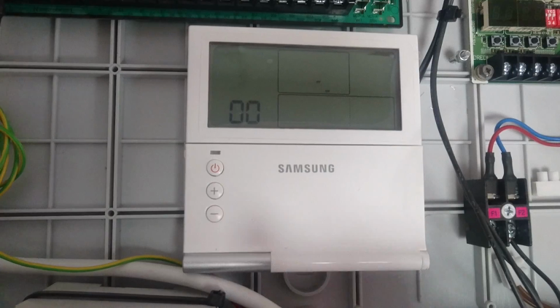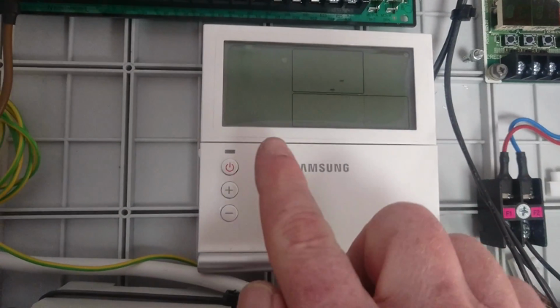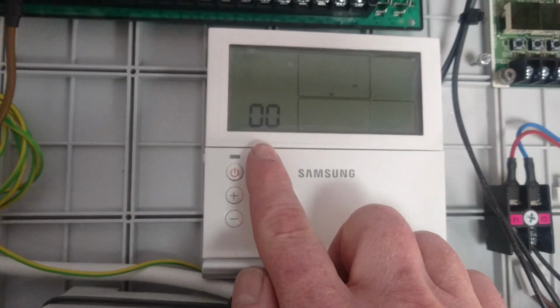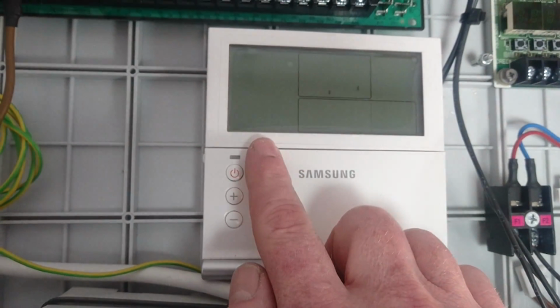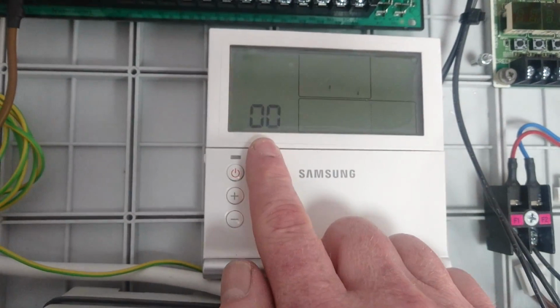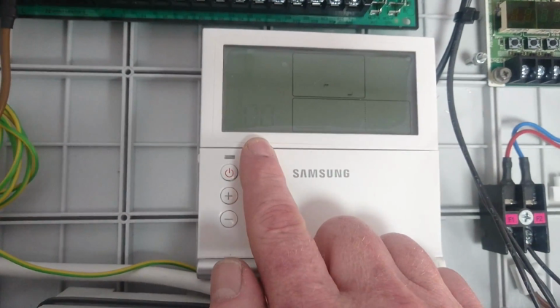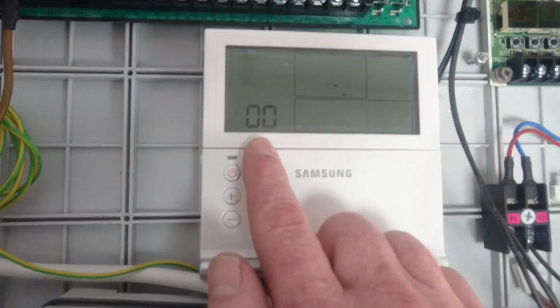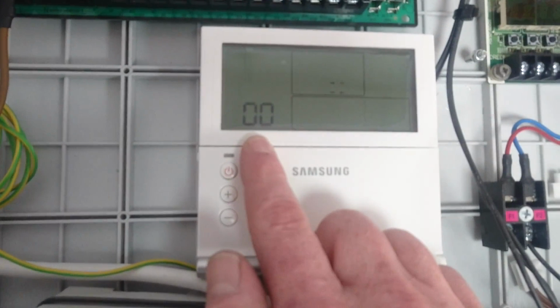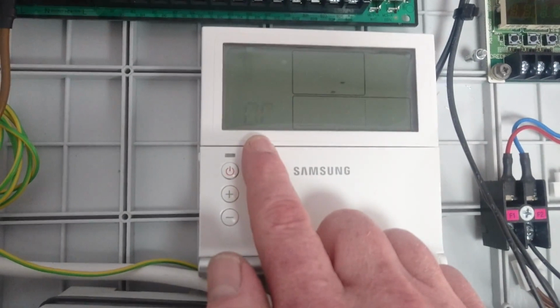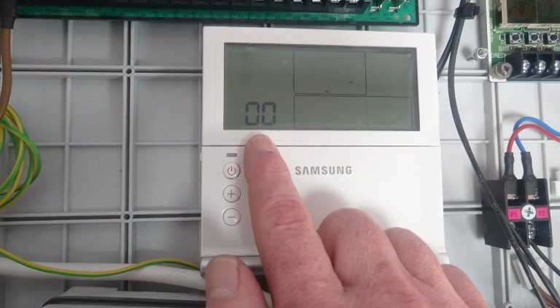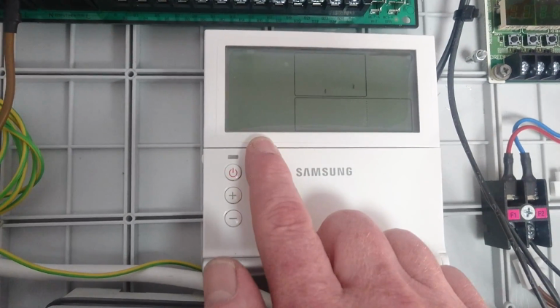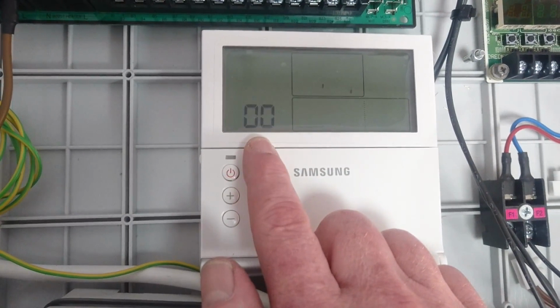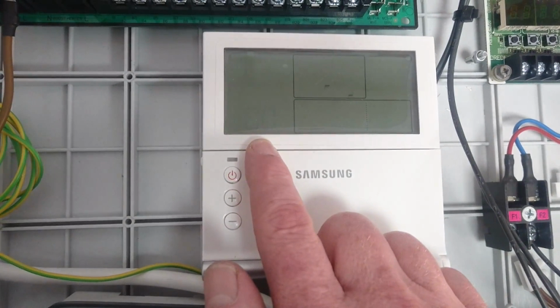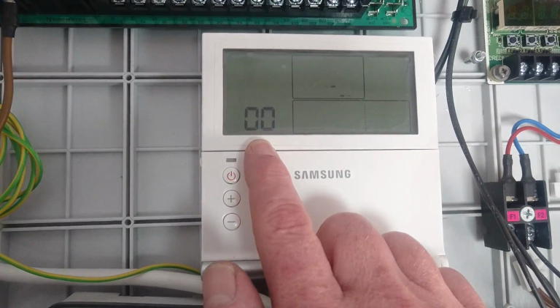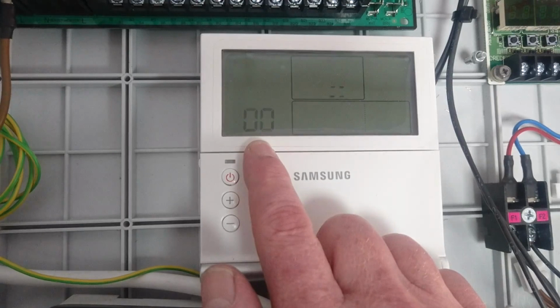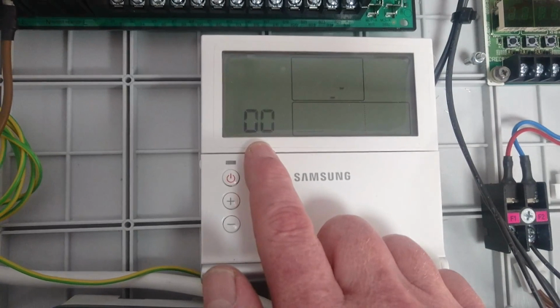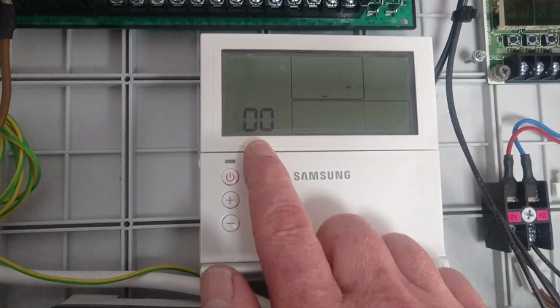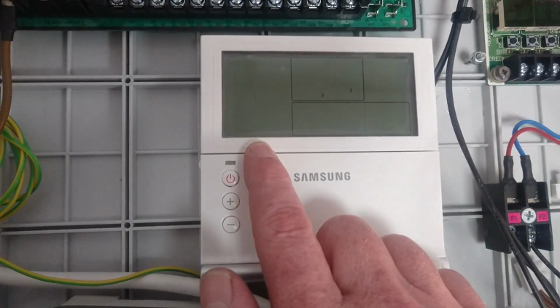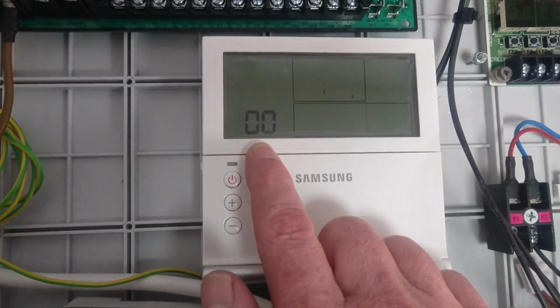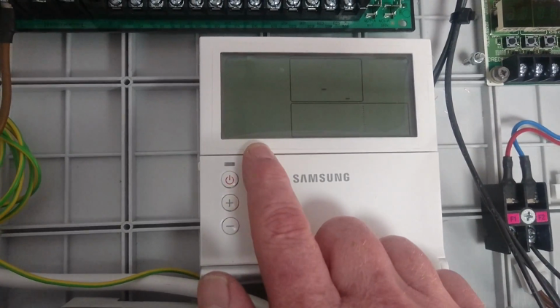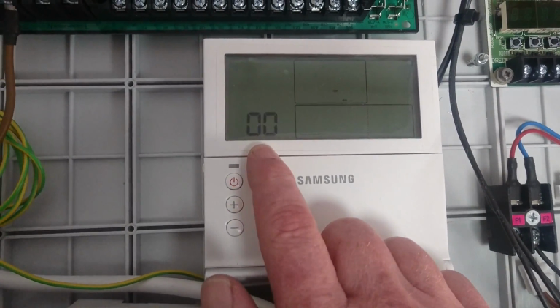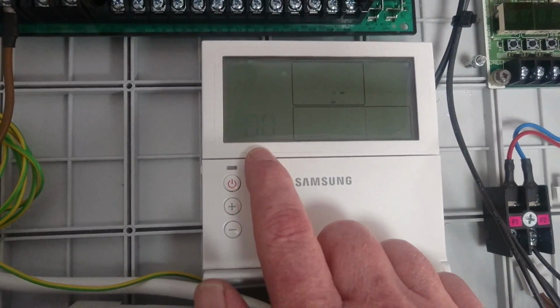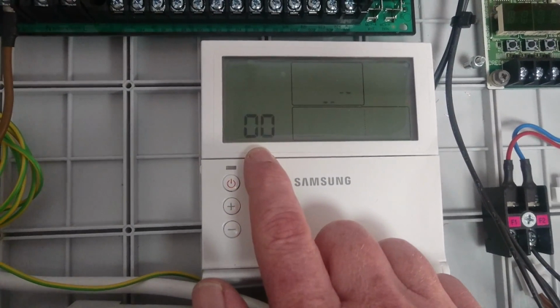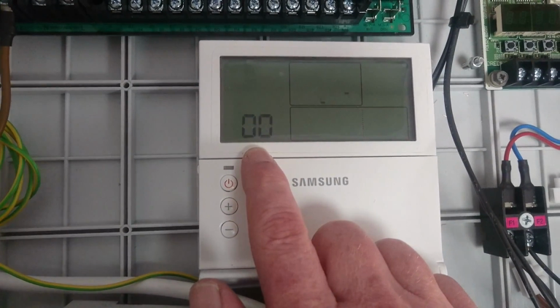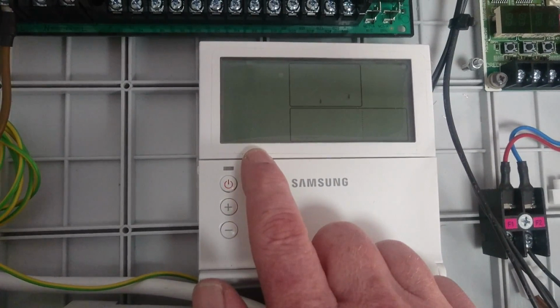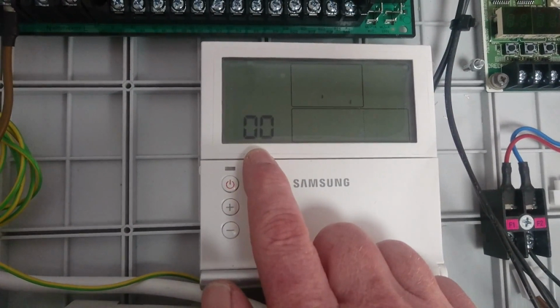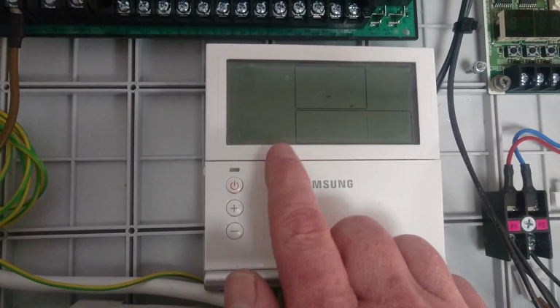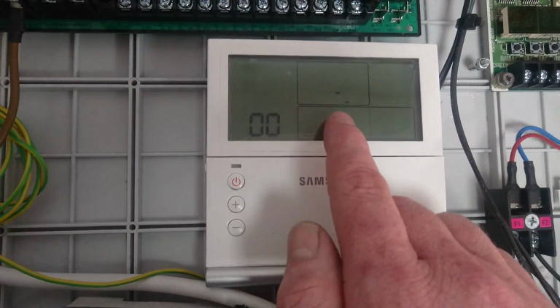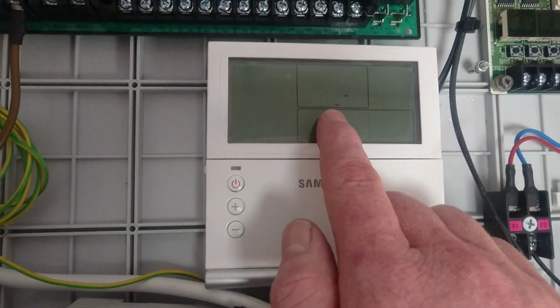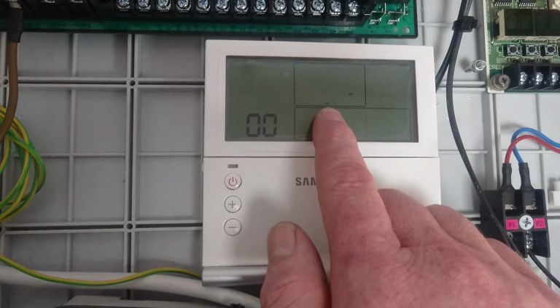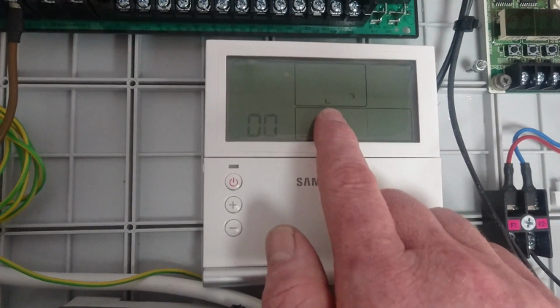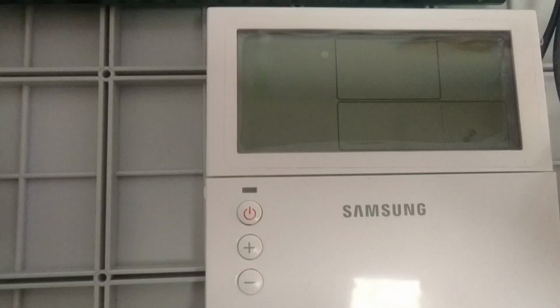If it continues to flash 00 here for four or five minutes, it means the outdoor unit is switched off or there's no communication. If you watch after four or five minutes, an error E604 will show here.